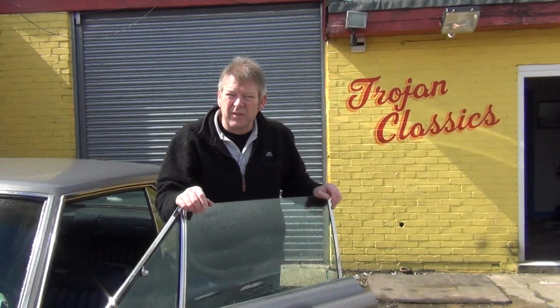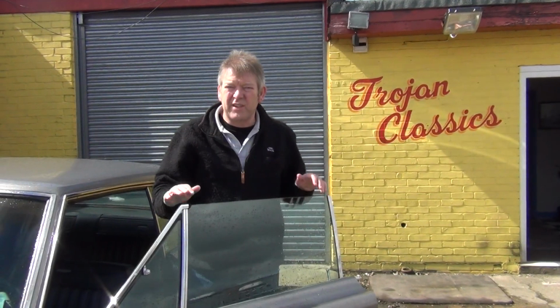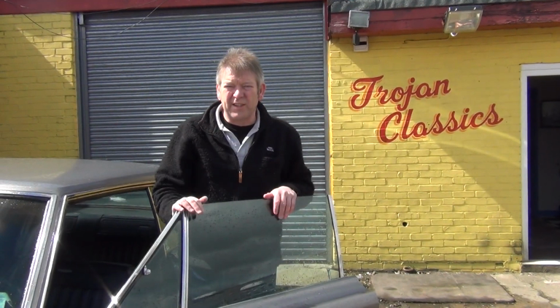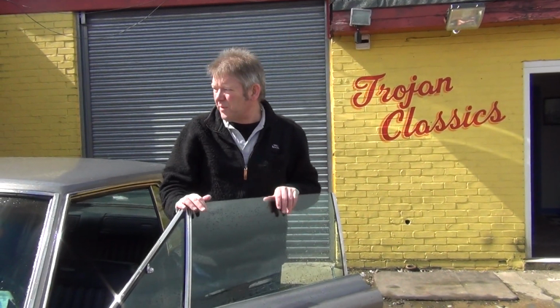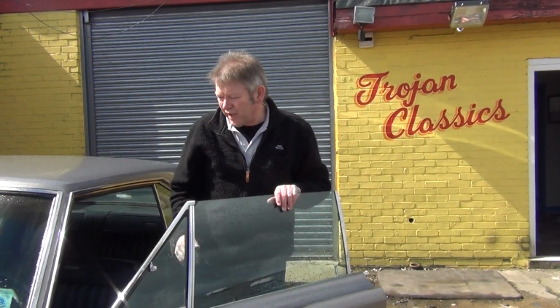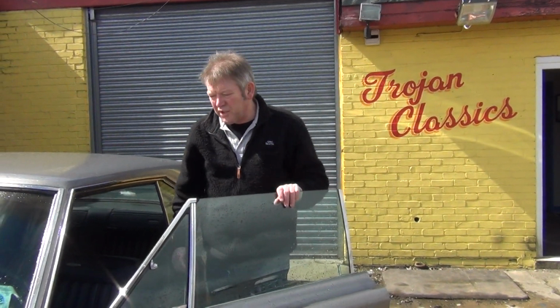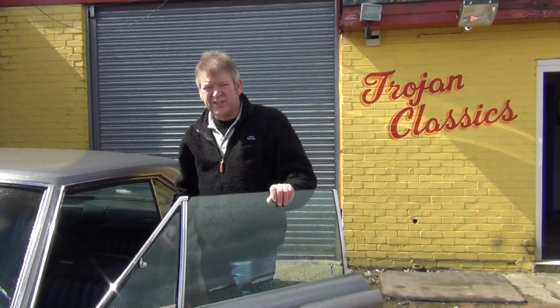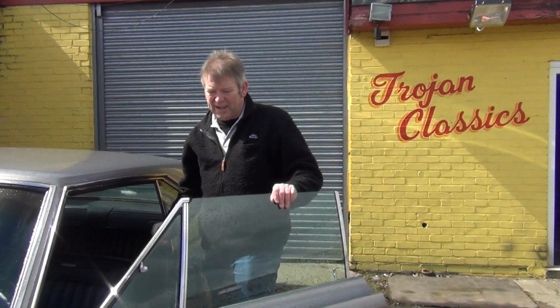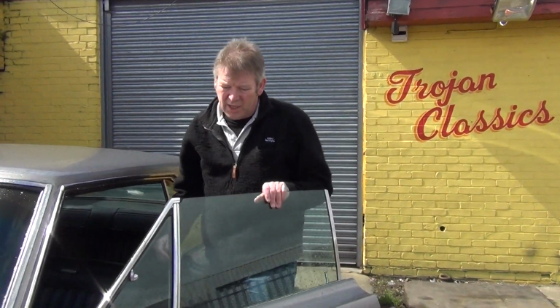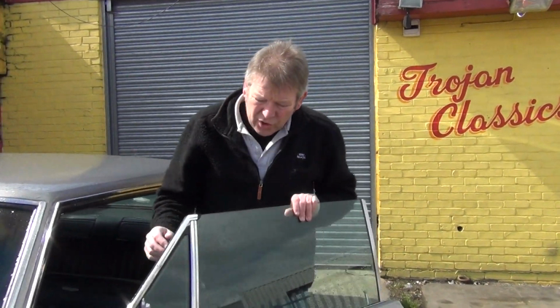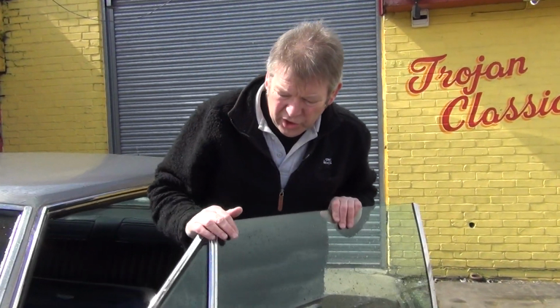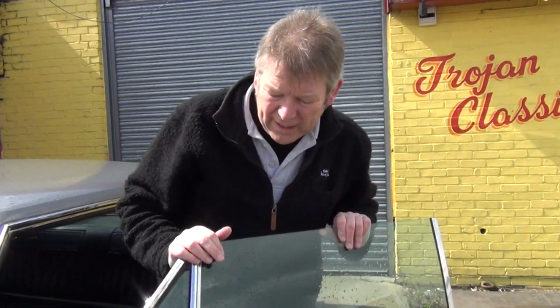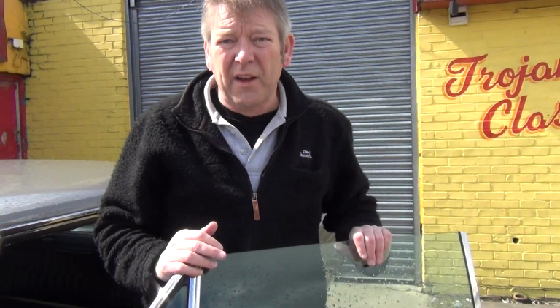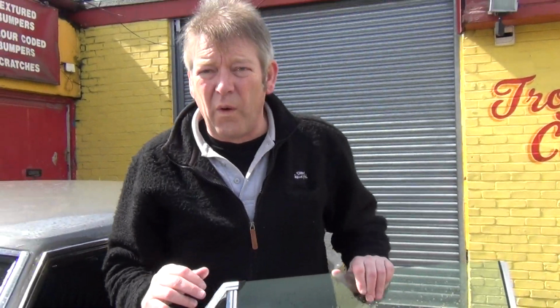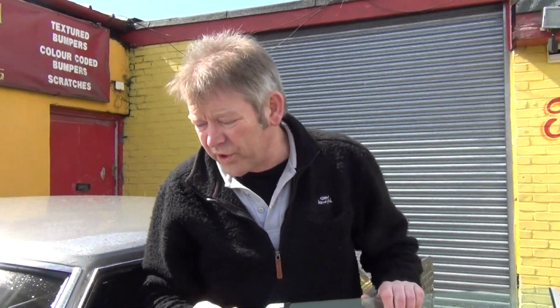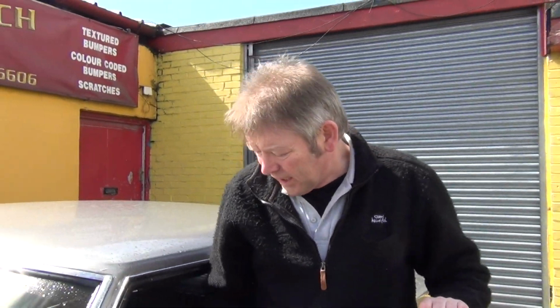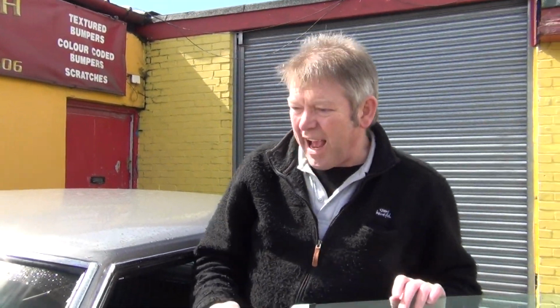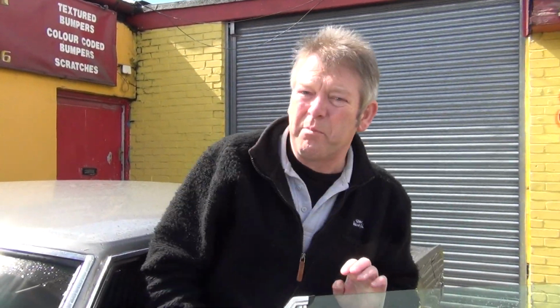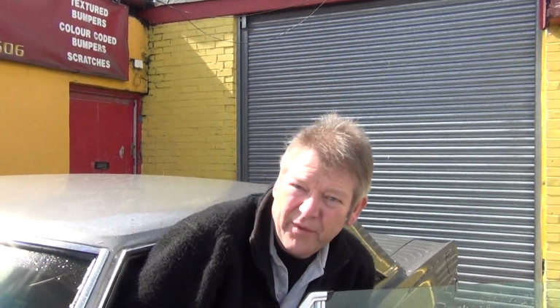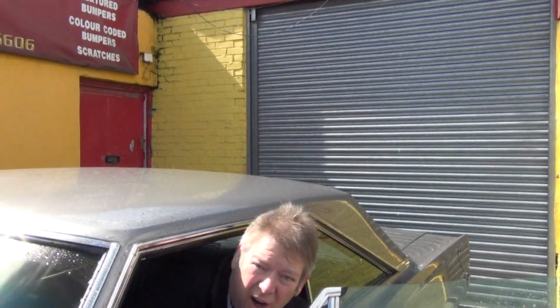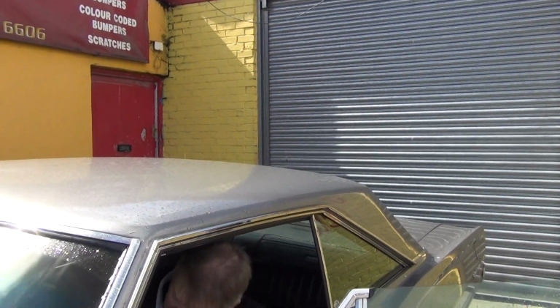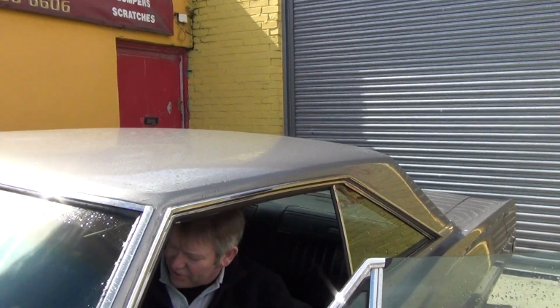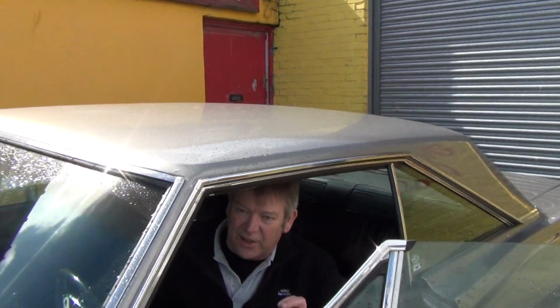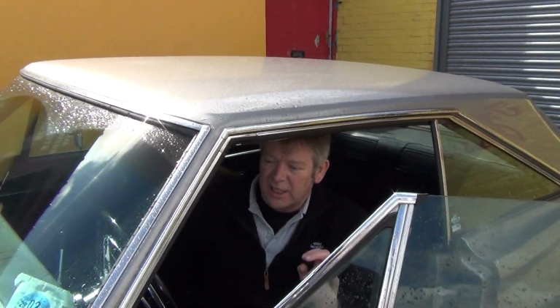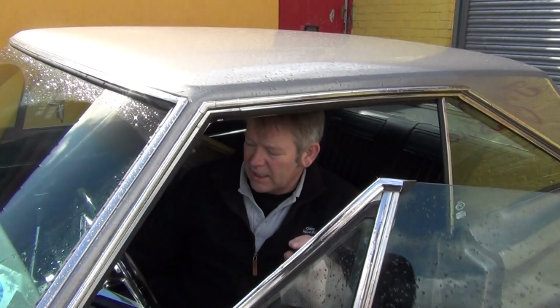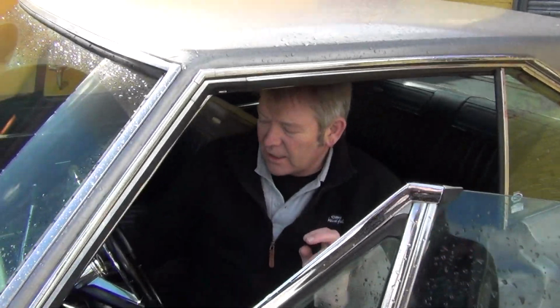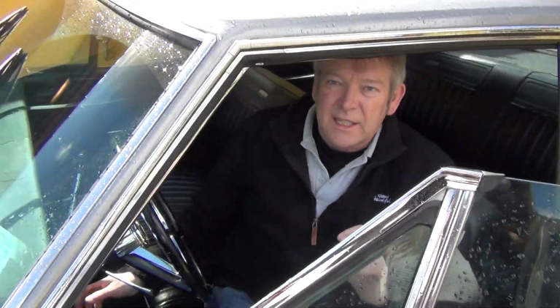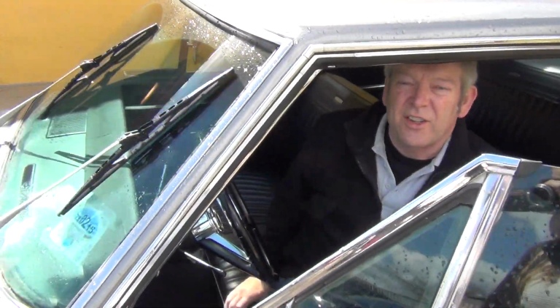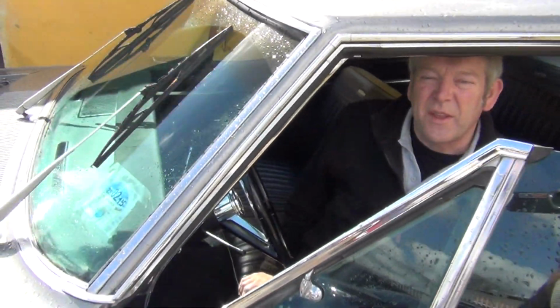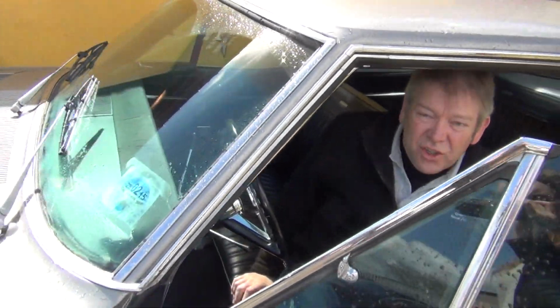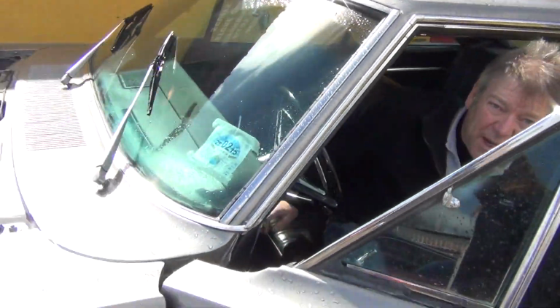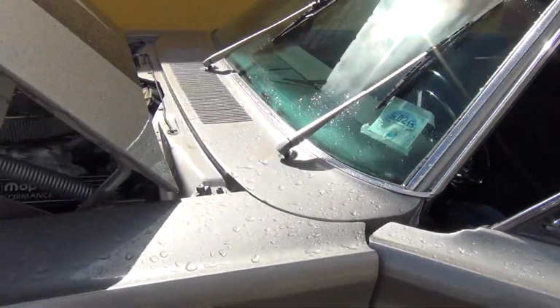Right, this is our latest acquisition. This is a 1967 Dodge Coronet 440. It's an absolute feast of a car. And this is the engine — the engine's just been rebuilt.